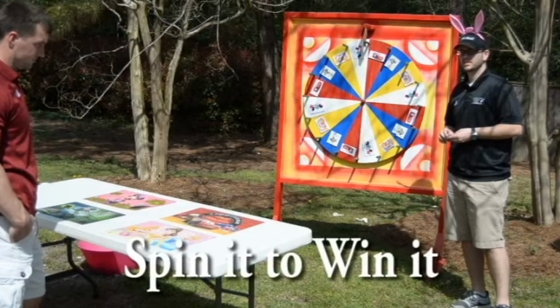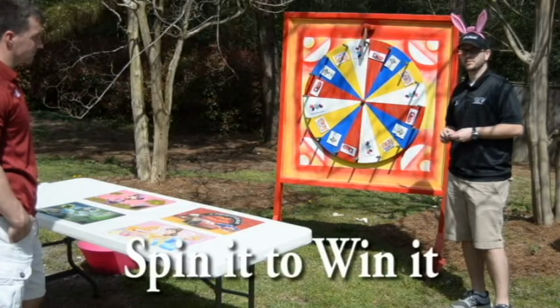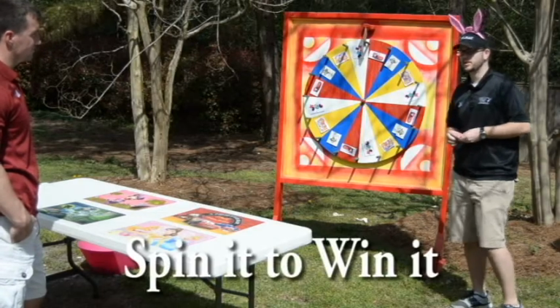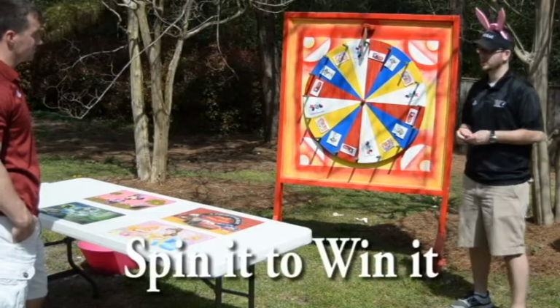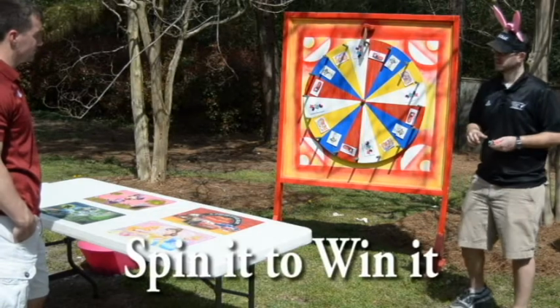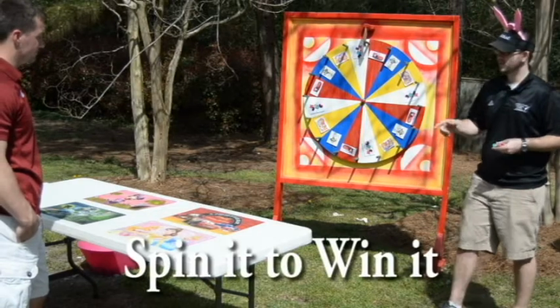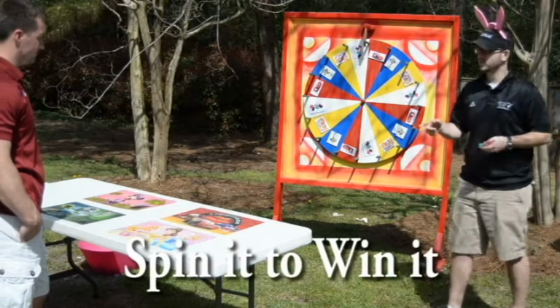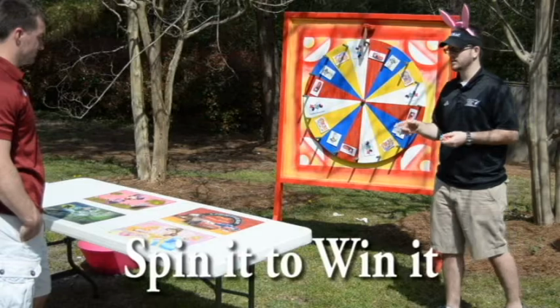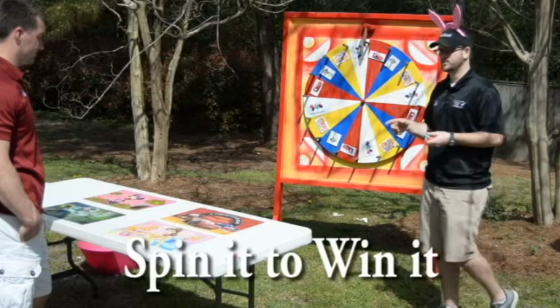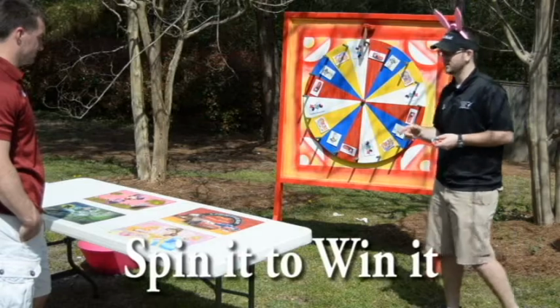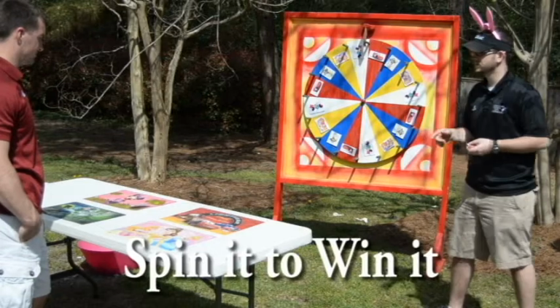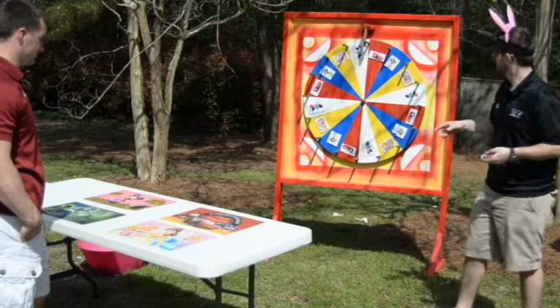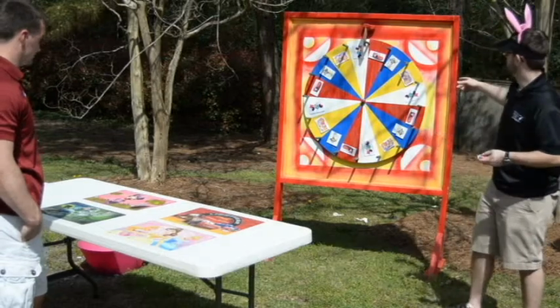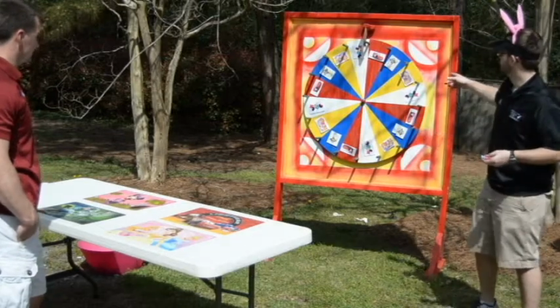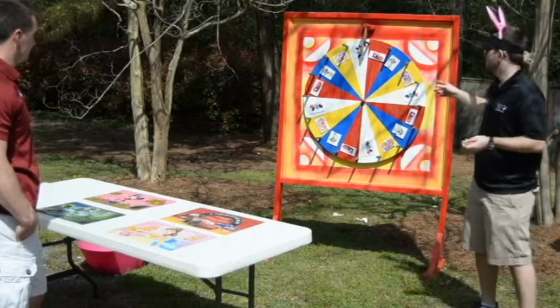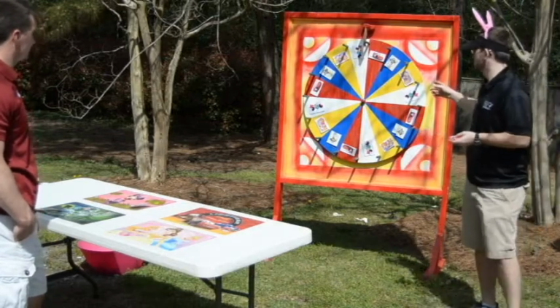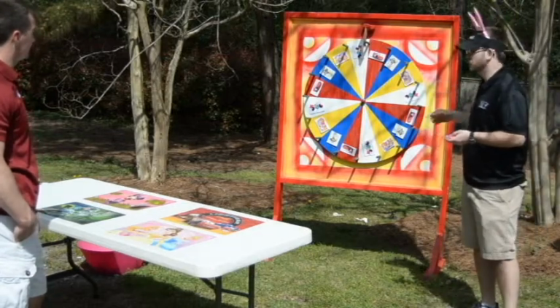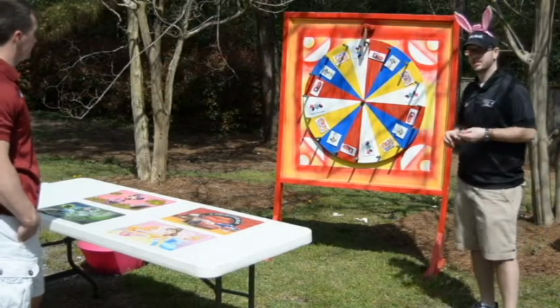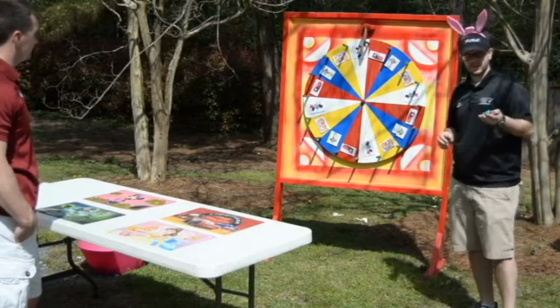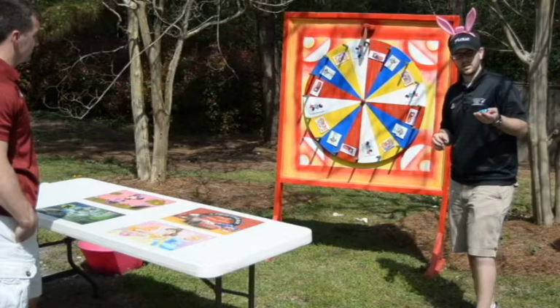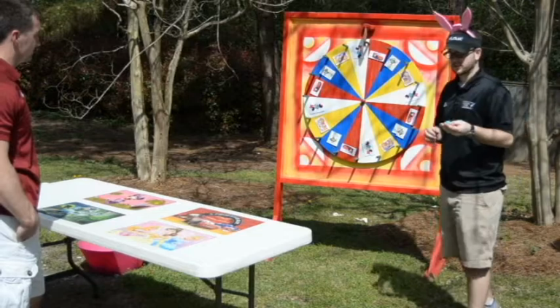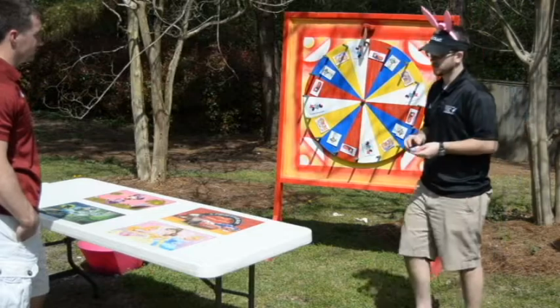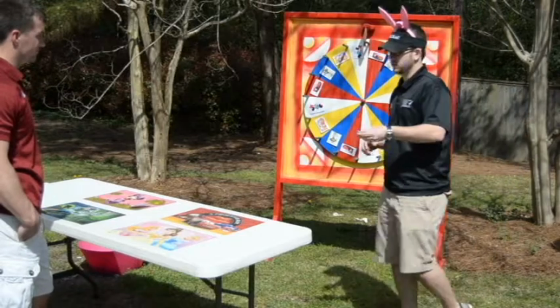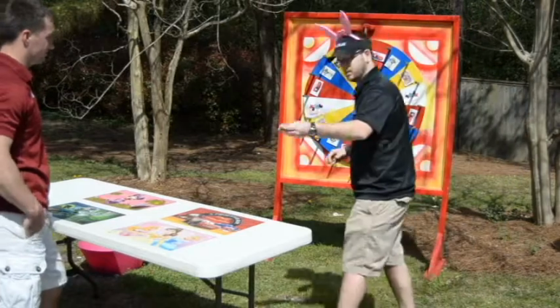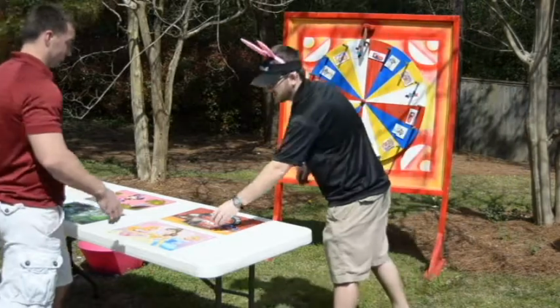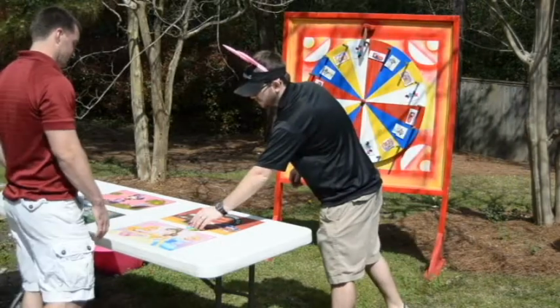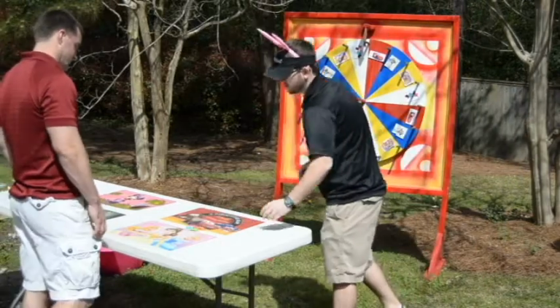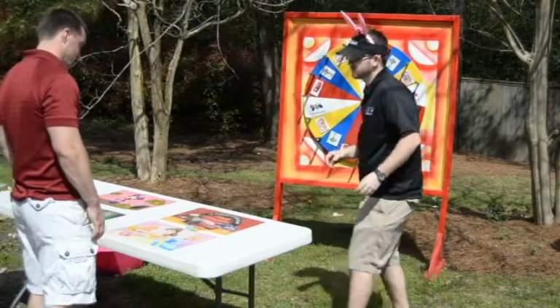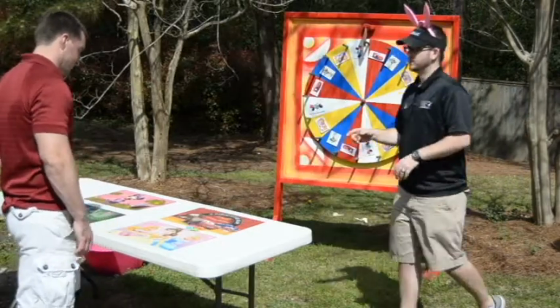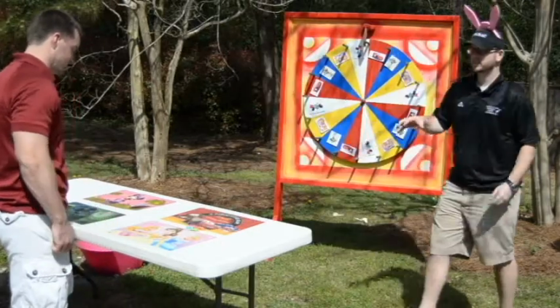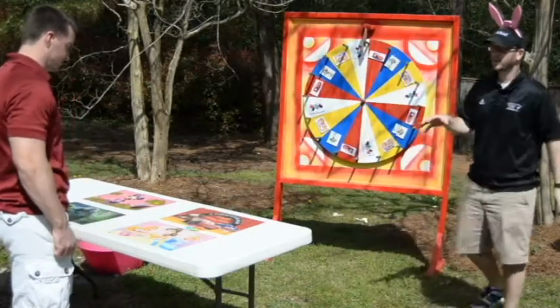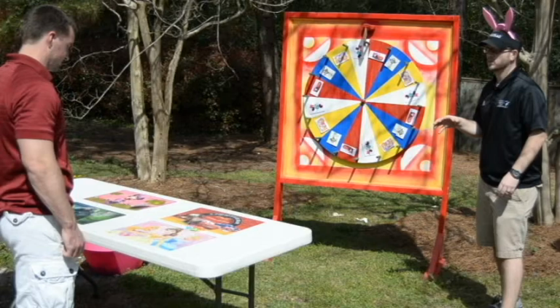This game is Spin It to Win It. We have 4 placemats with different Disney characters on them as well as different figures on the wheel itself. The contestants will get flavored Tootsie Rolls and they'll place one on a mat of their choice.